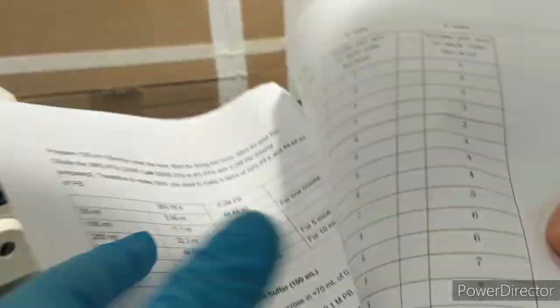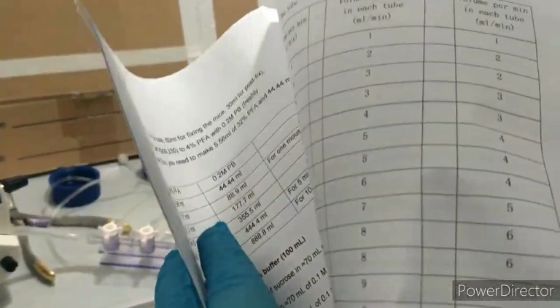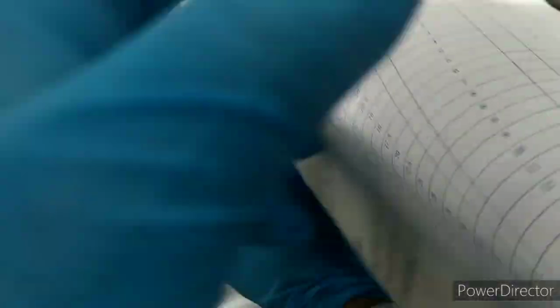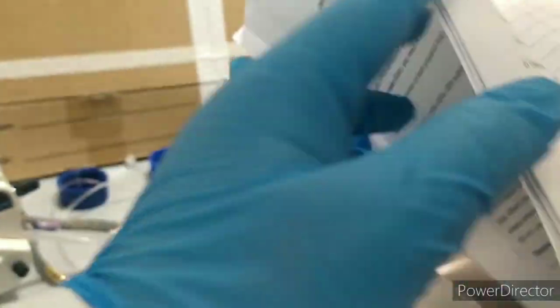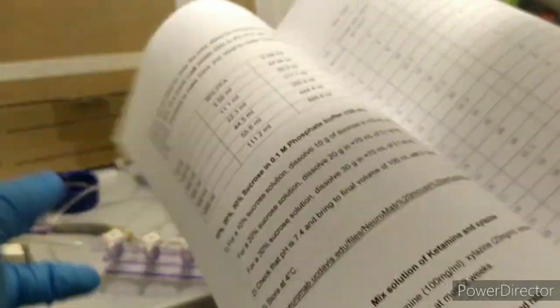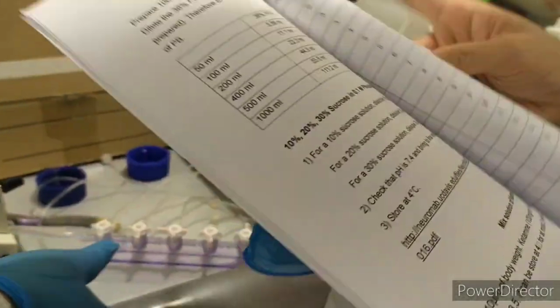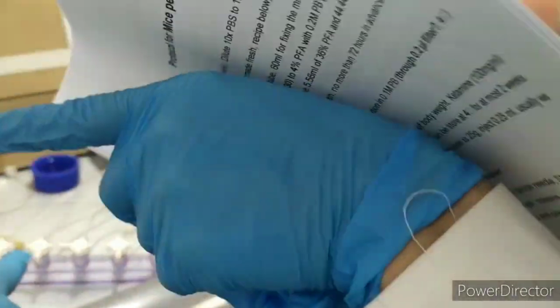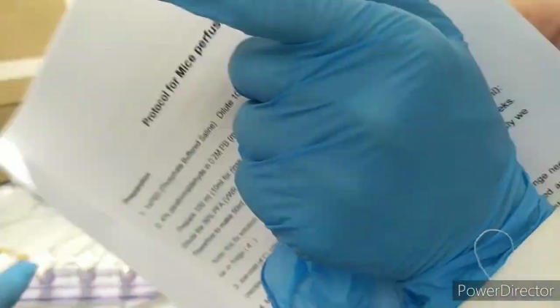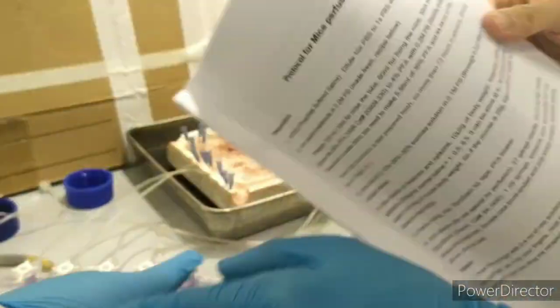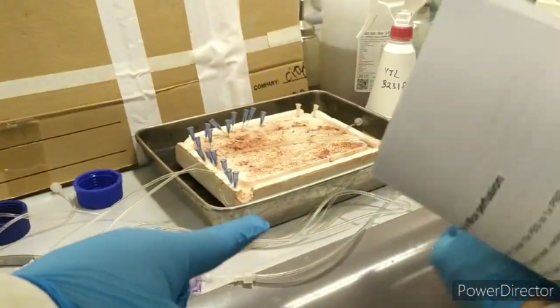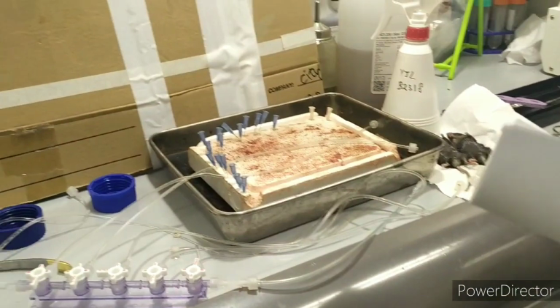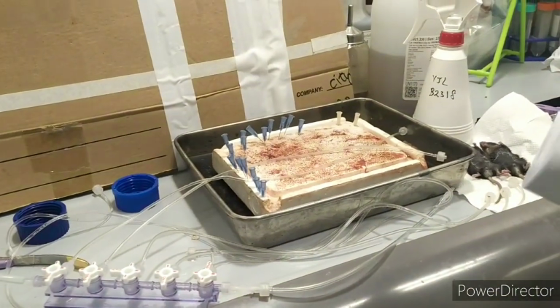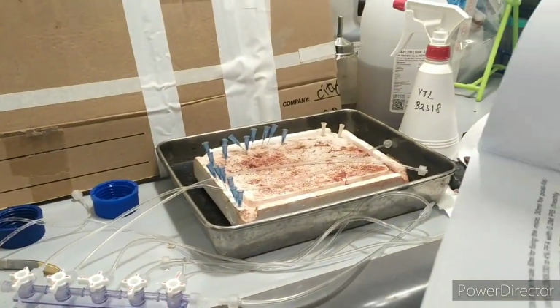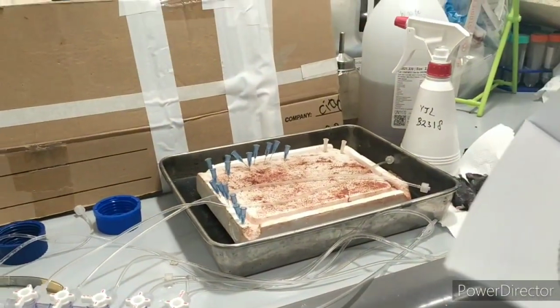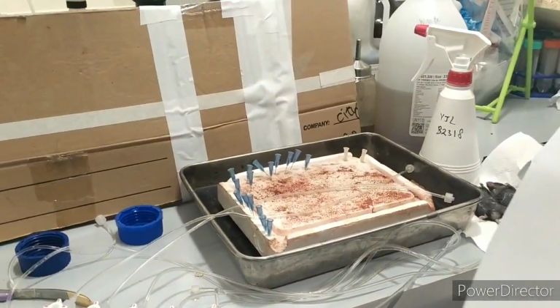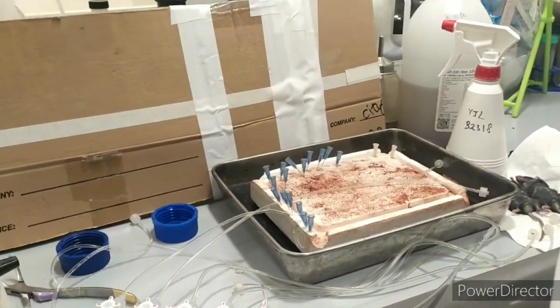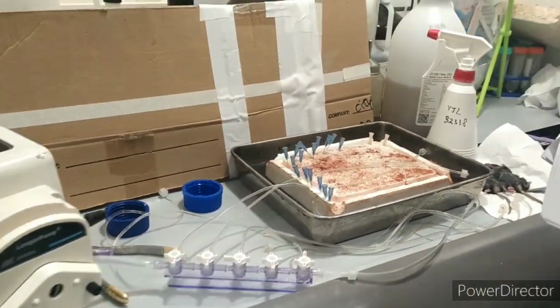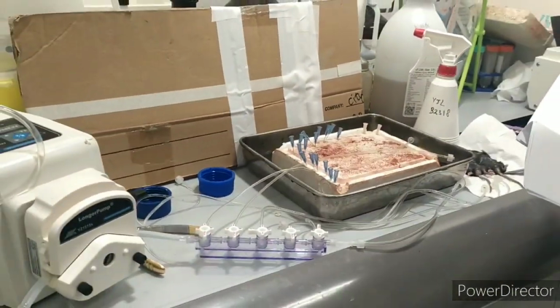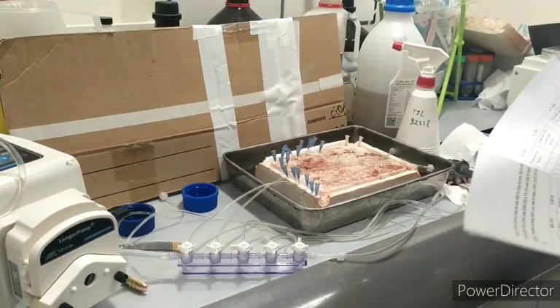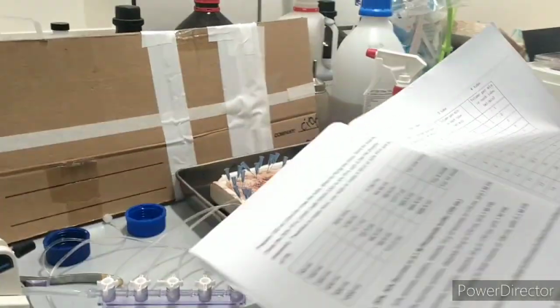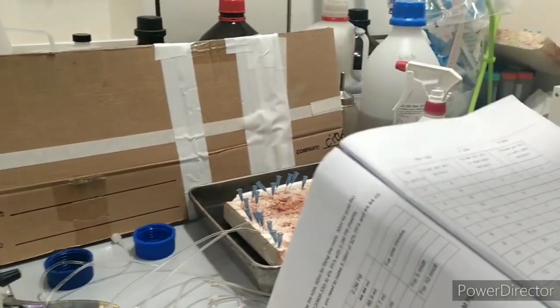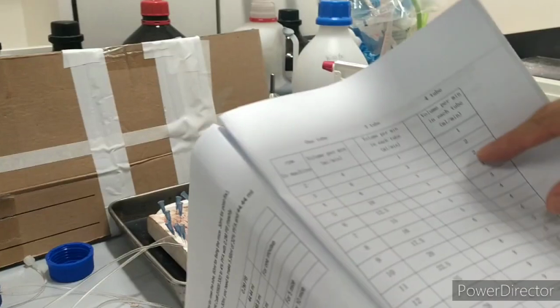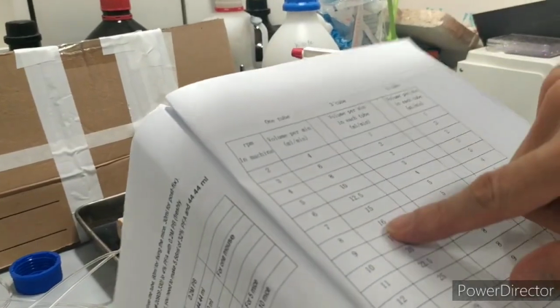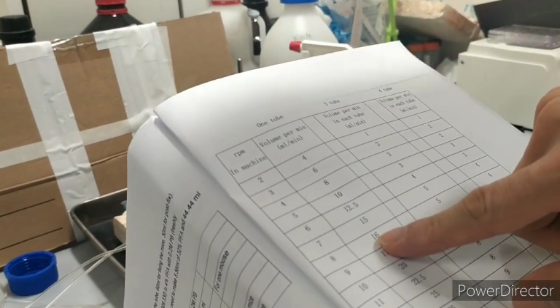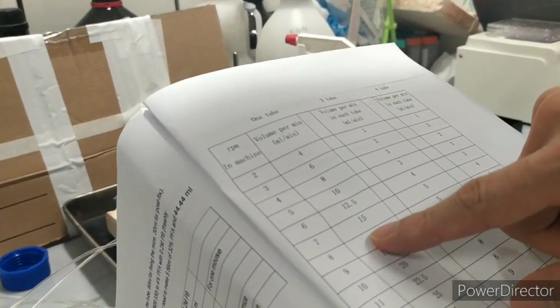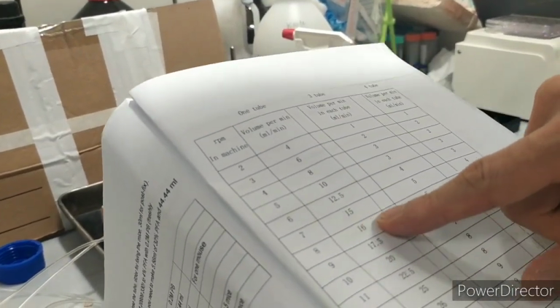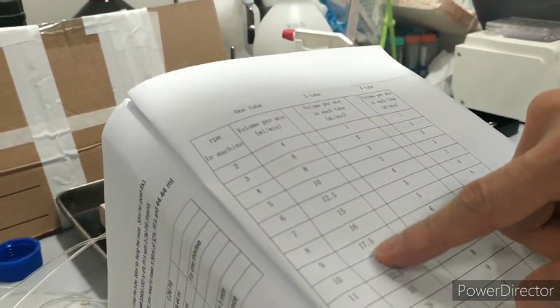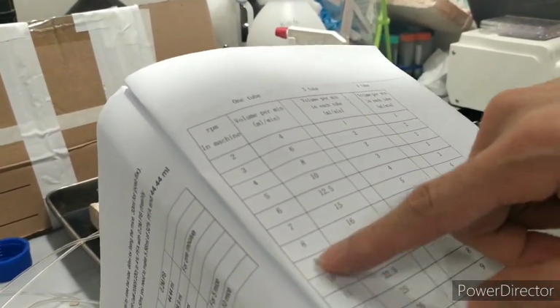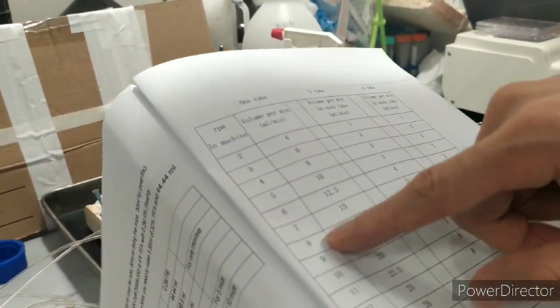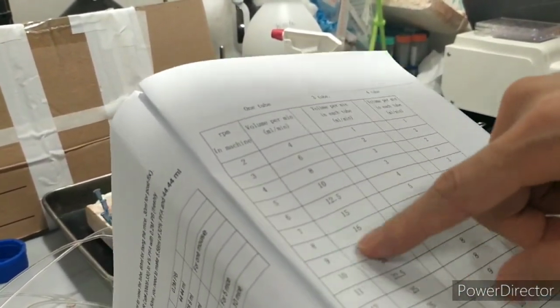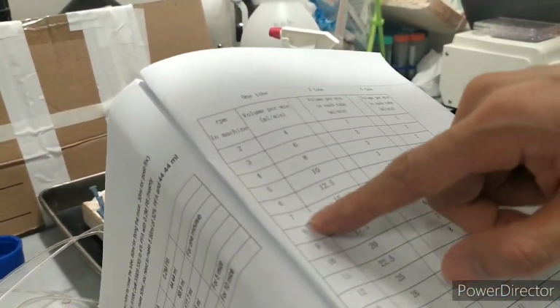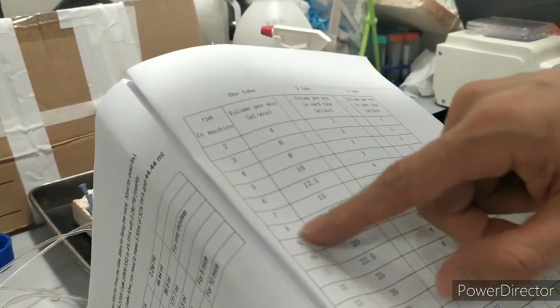The point is, depending on the number of mice, the volume will change and we have to change the speed. Then we choose this number — A9, 10, D3. So for one mouse the RPM is no more than 10. For two mice we double it. Because different machines their RPM is different, but the perfusion speed in milliliters per minute stays consistent.